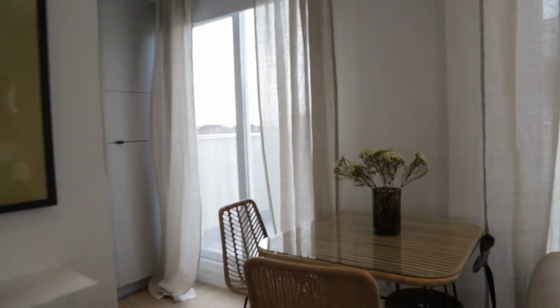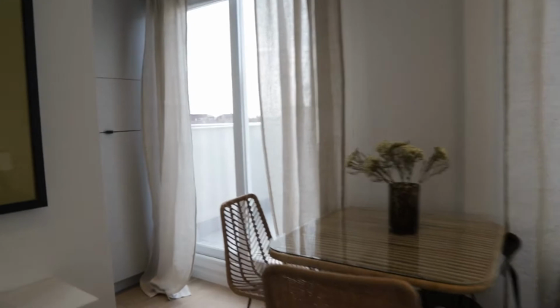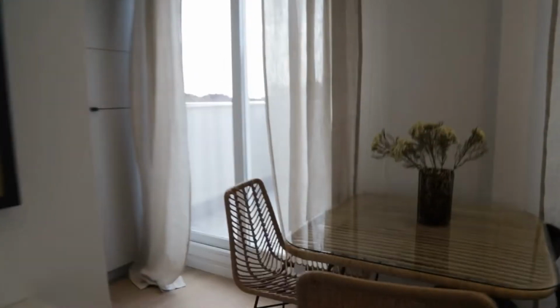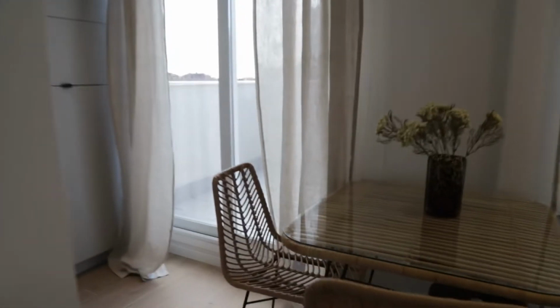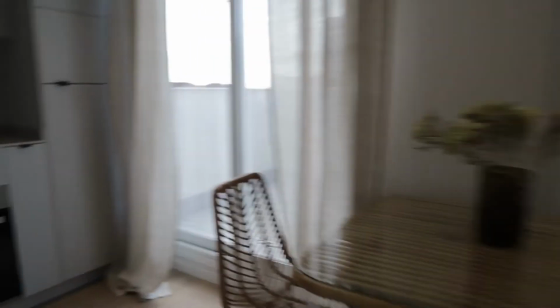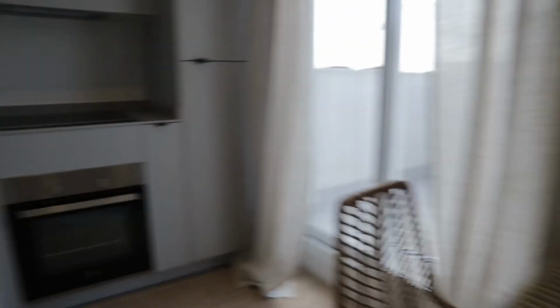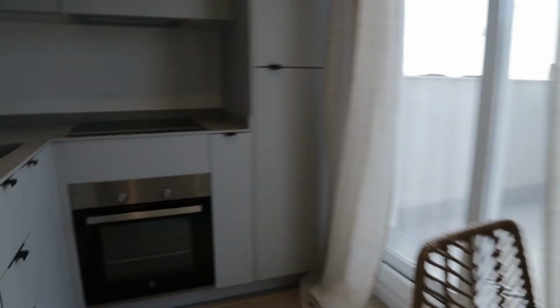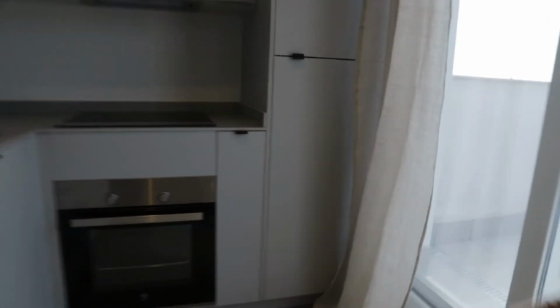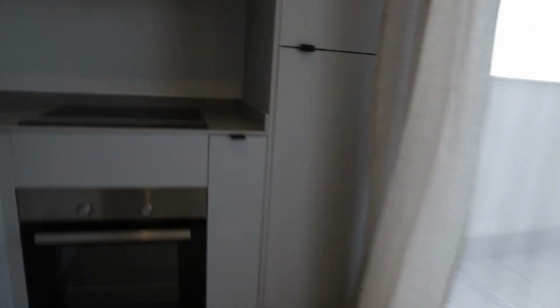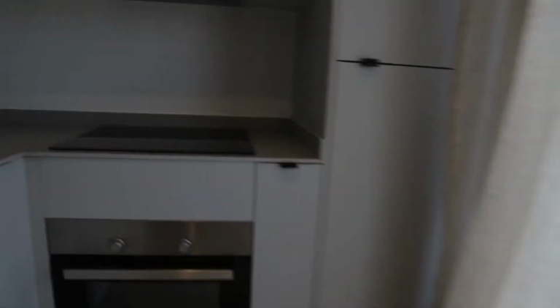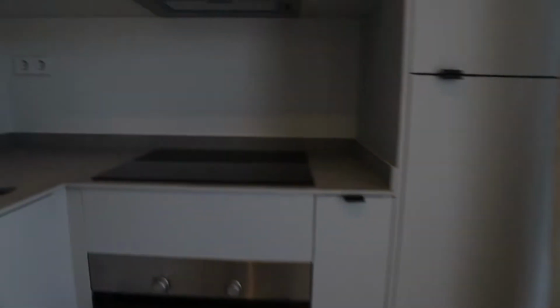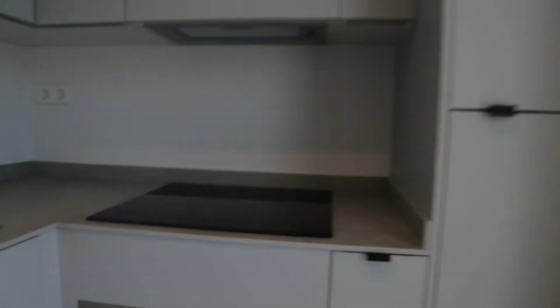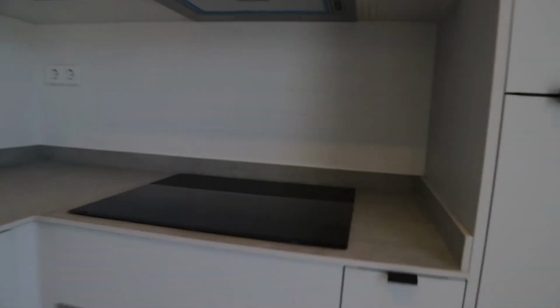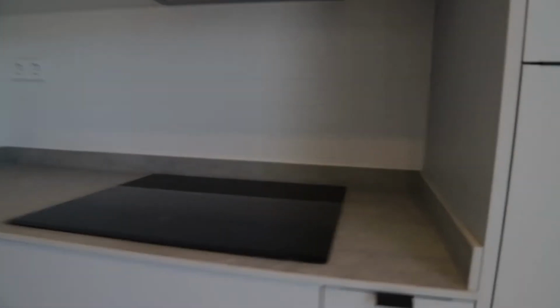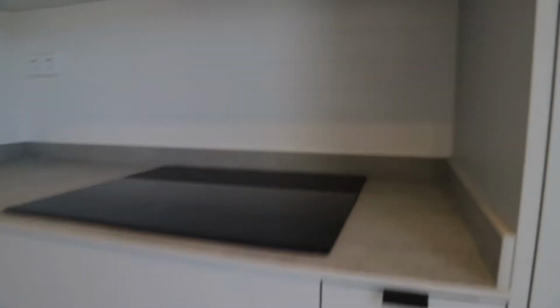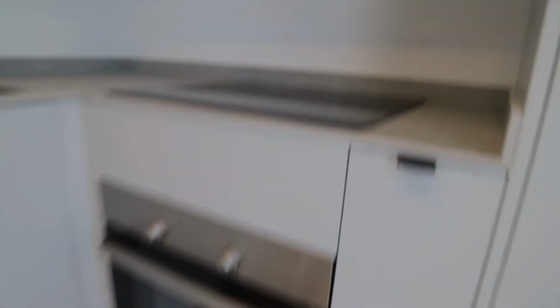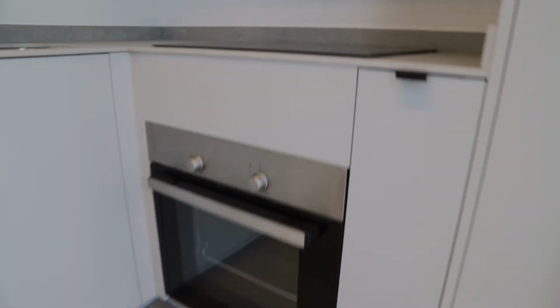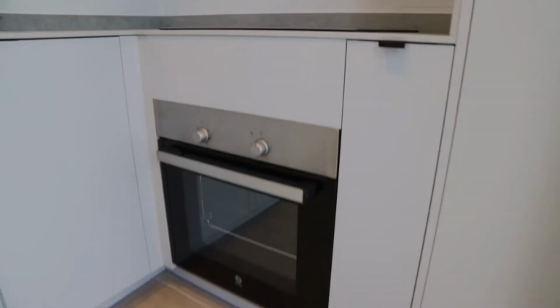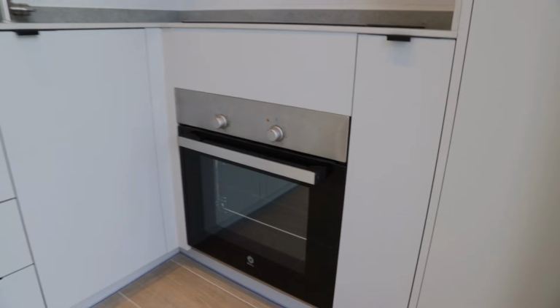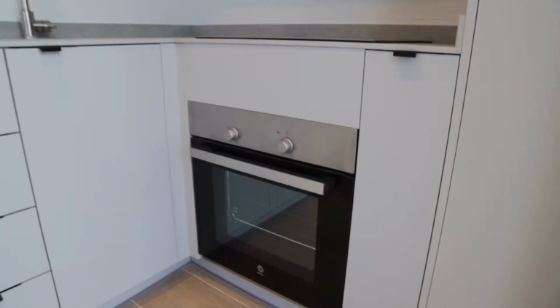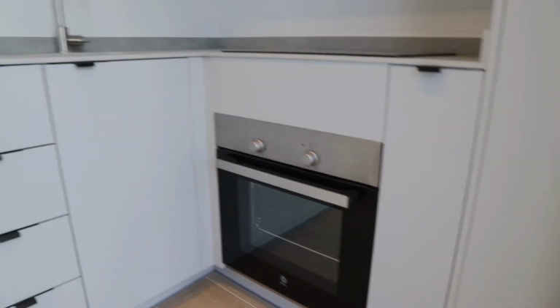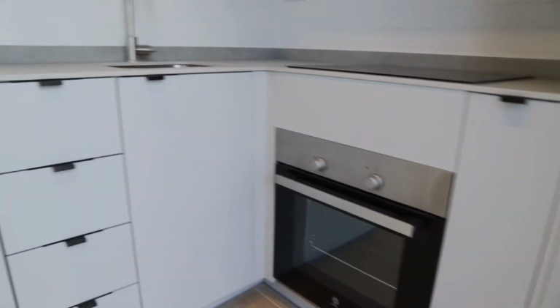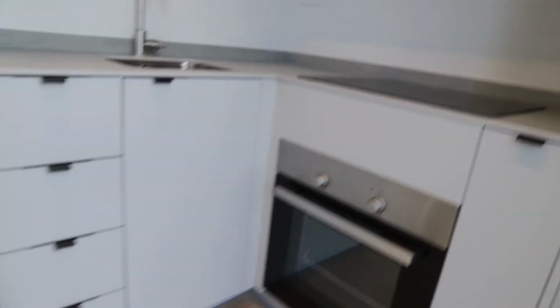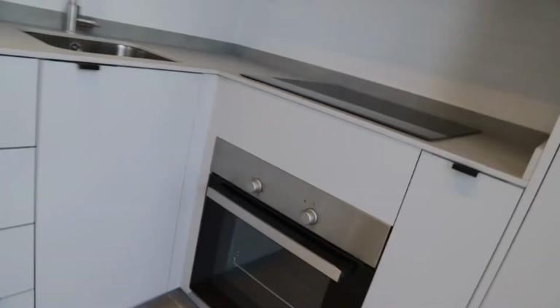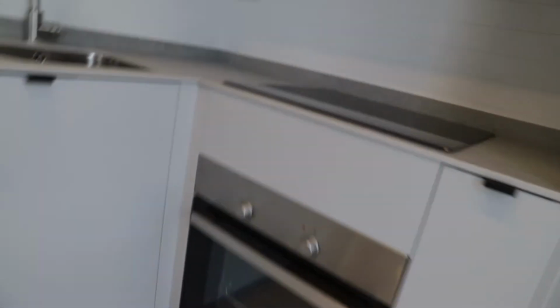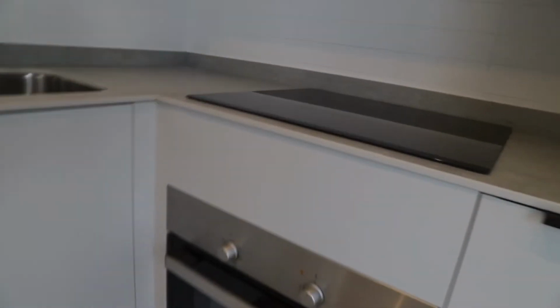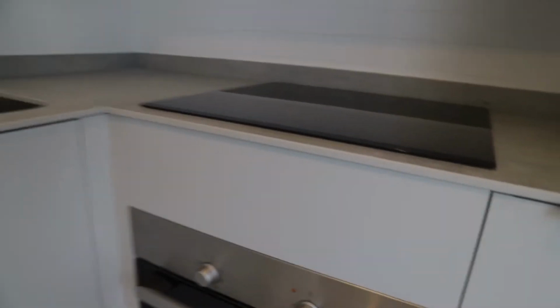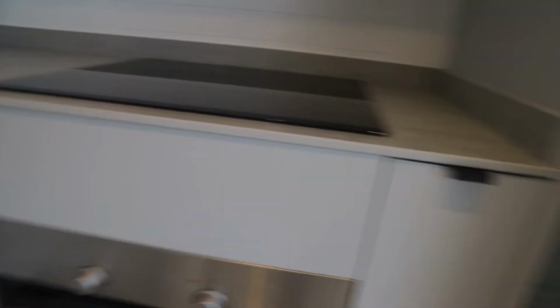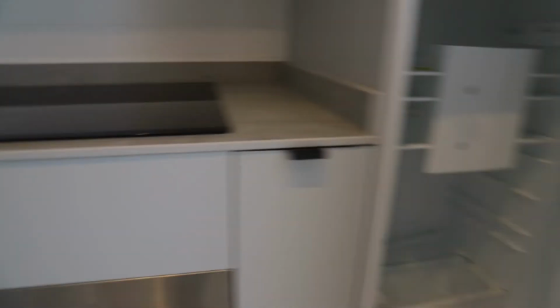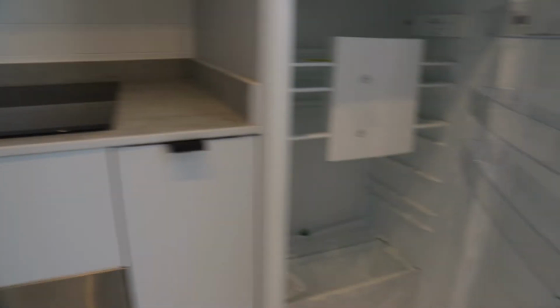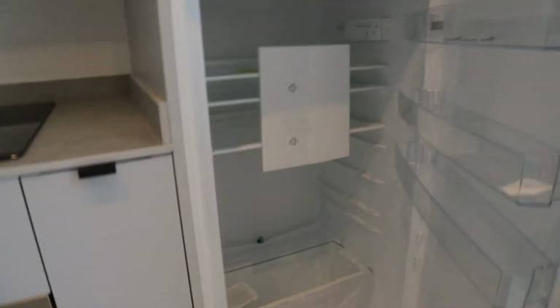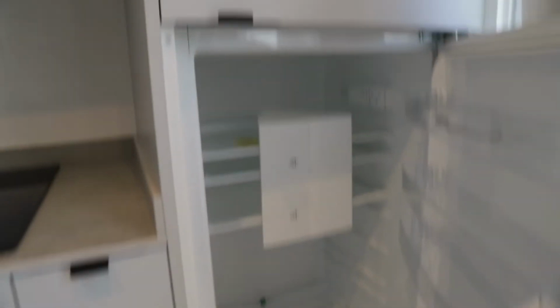Kitchen totally equipped — three stove, oven, and the fridge.